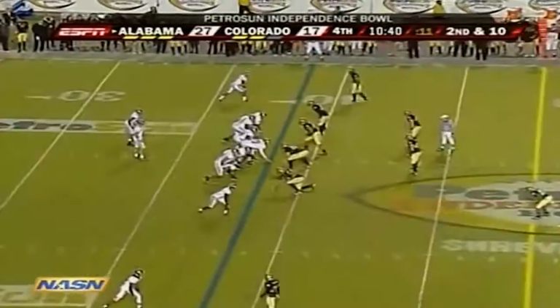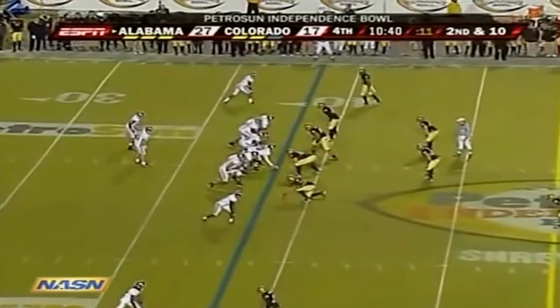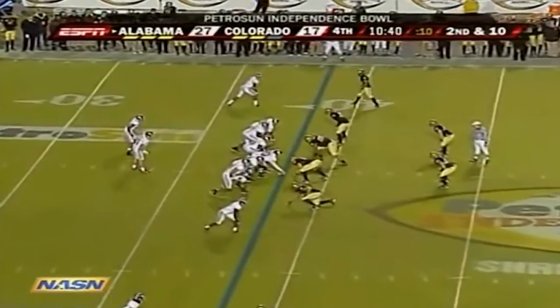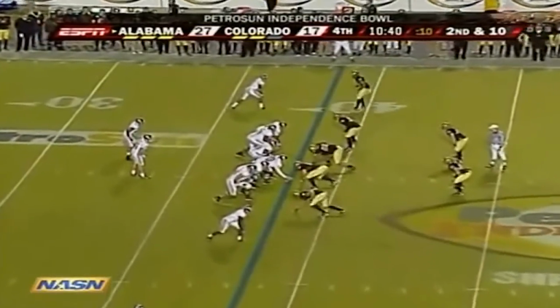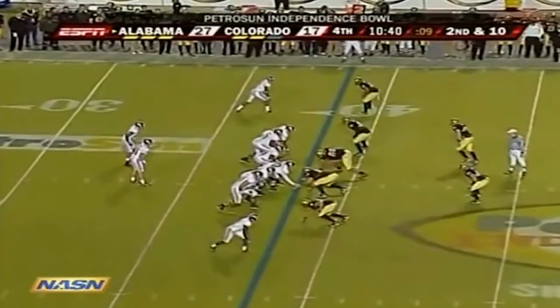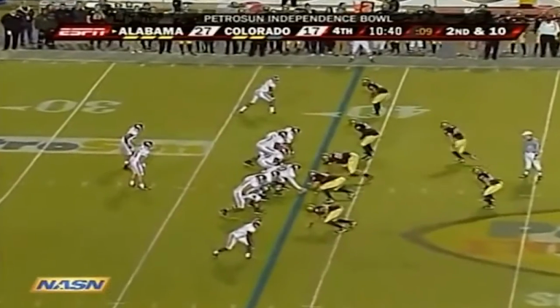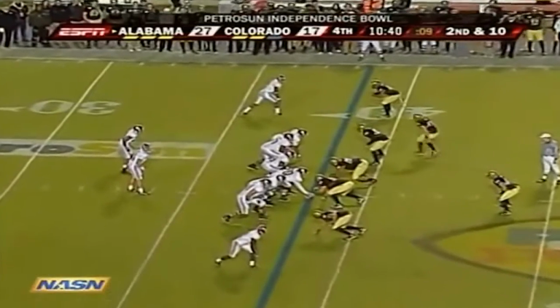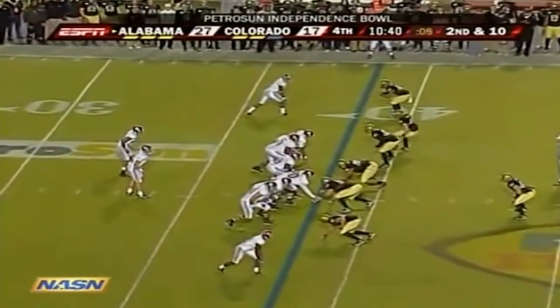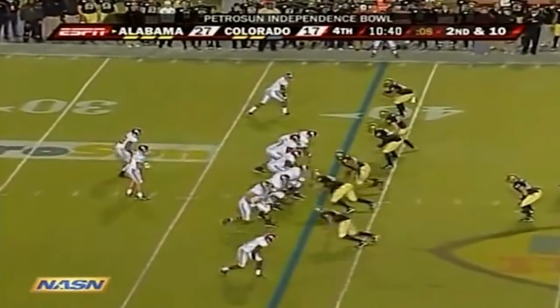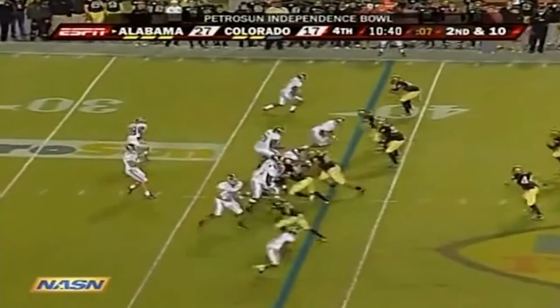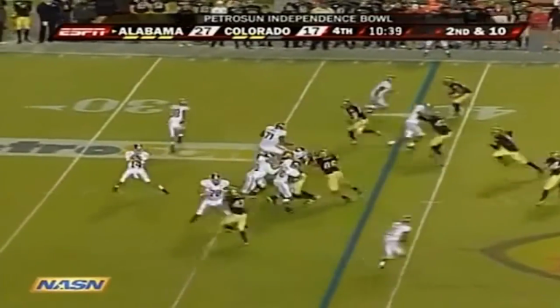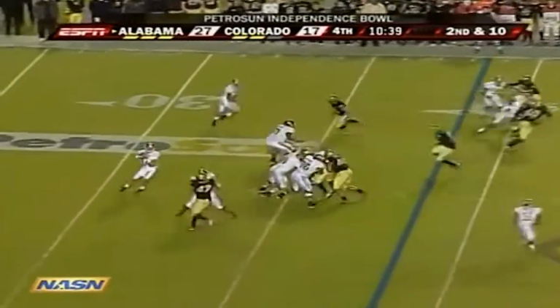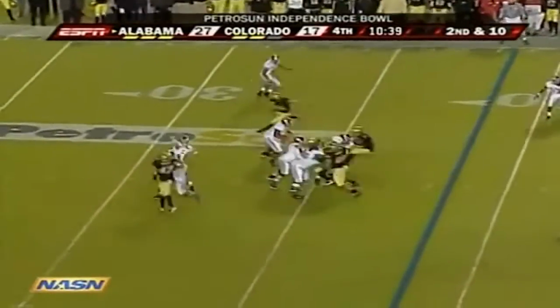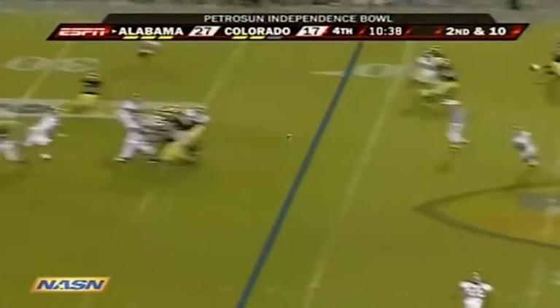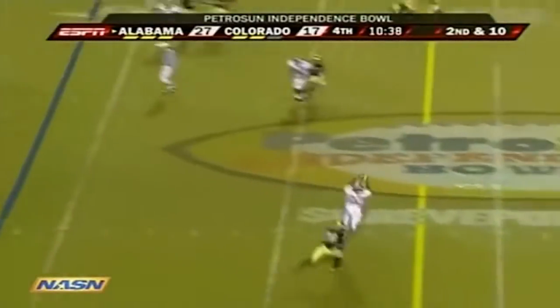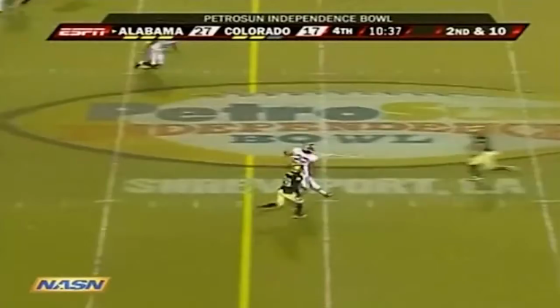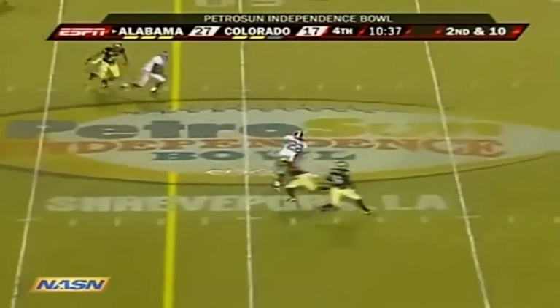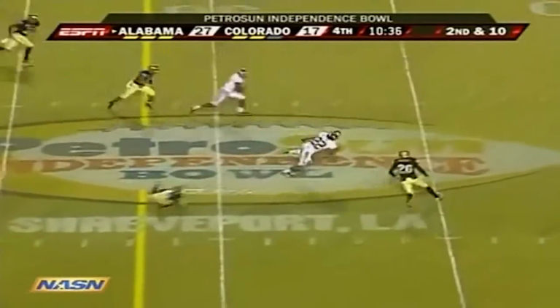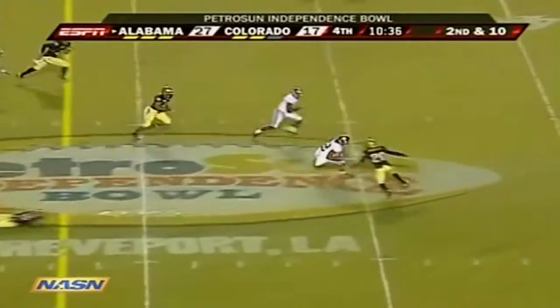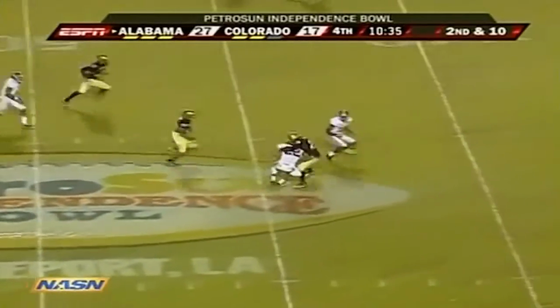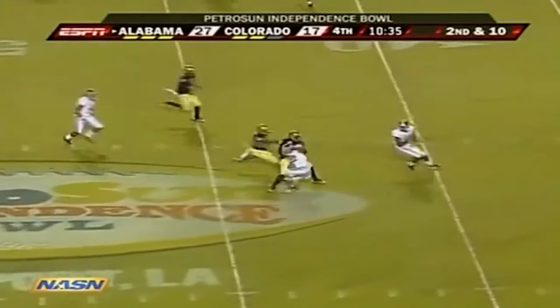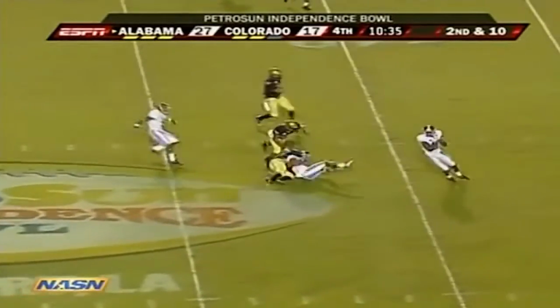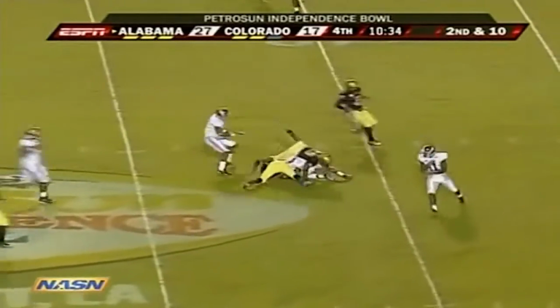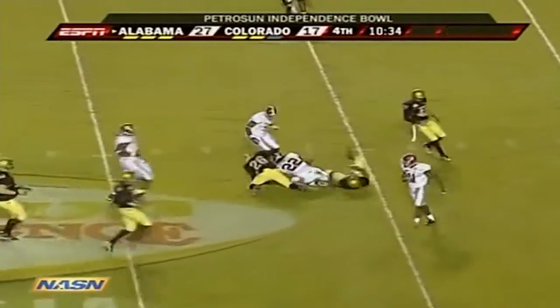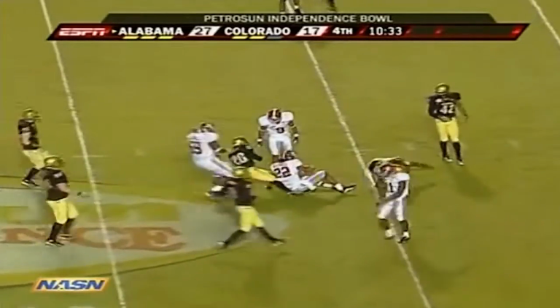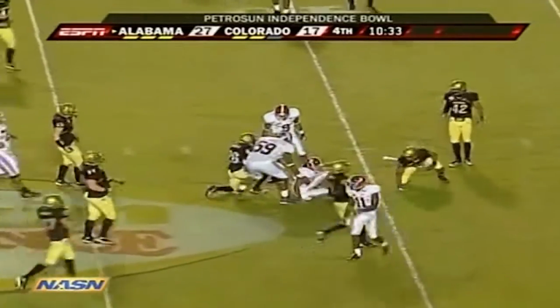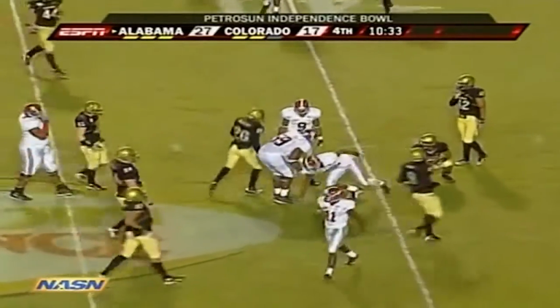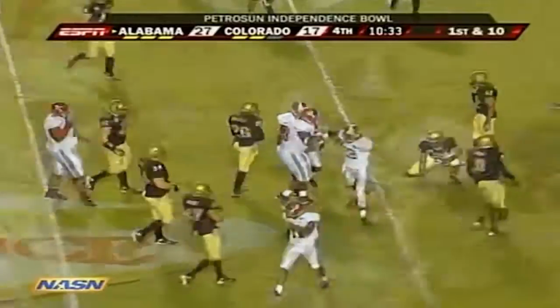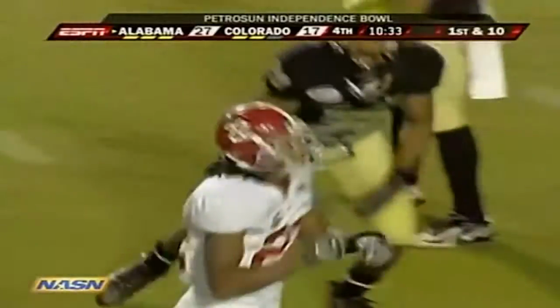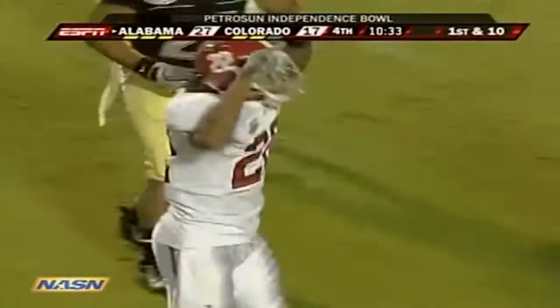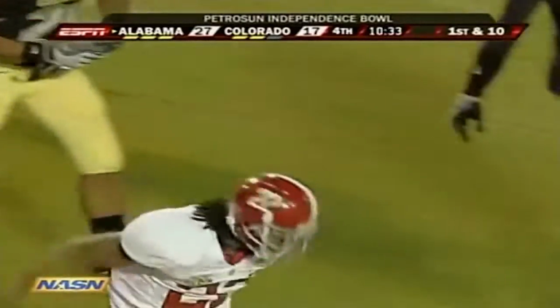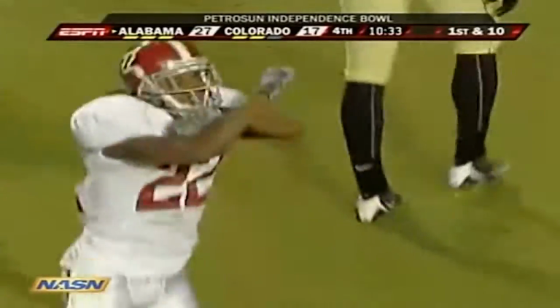When you're the head coach at Alabama, you have those hour-long press conferences — sometimes you can say too much. Second and ten — a little pressure coming, pass complete to DJ Hall. DJ is spinning his magic on that play.